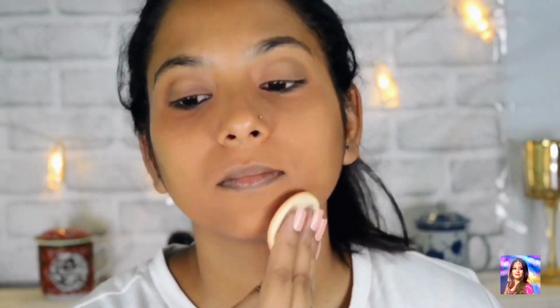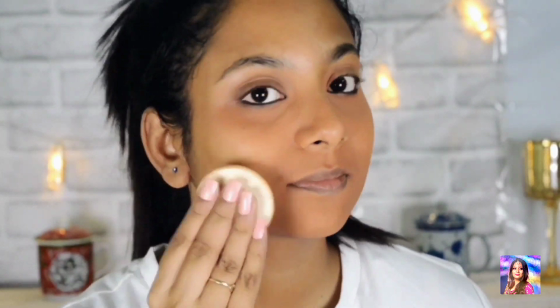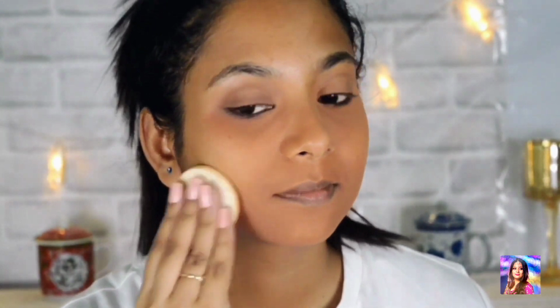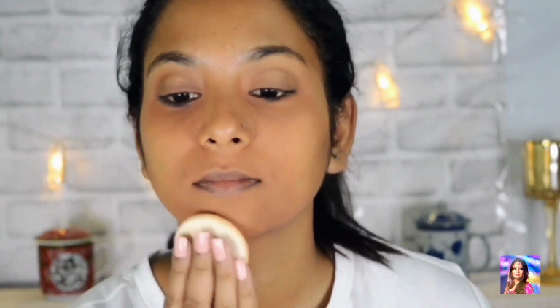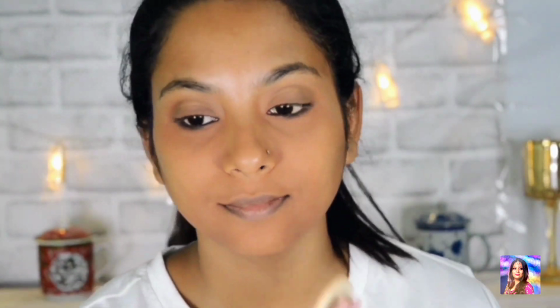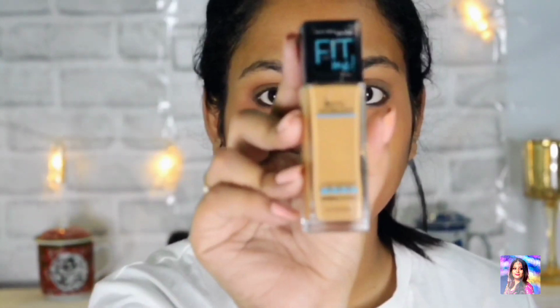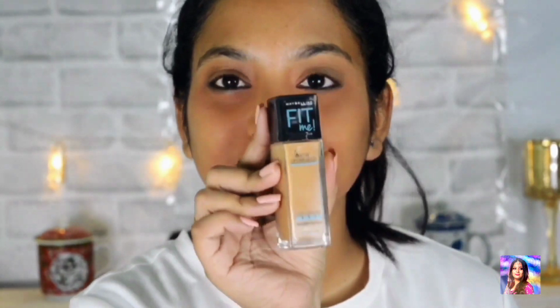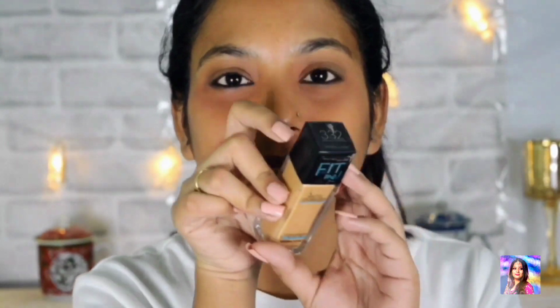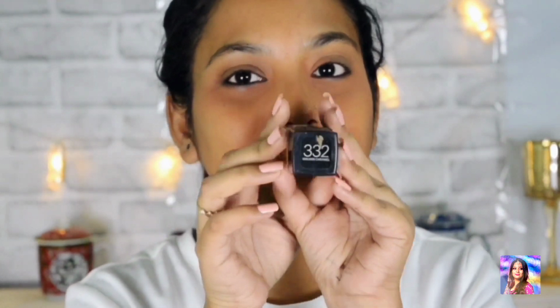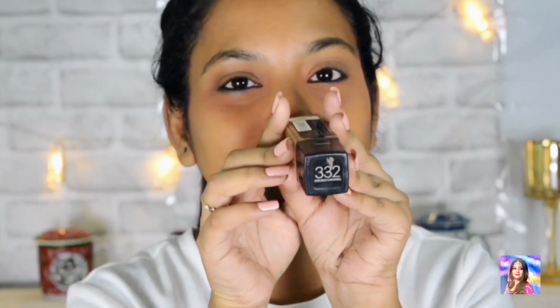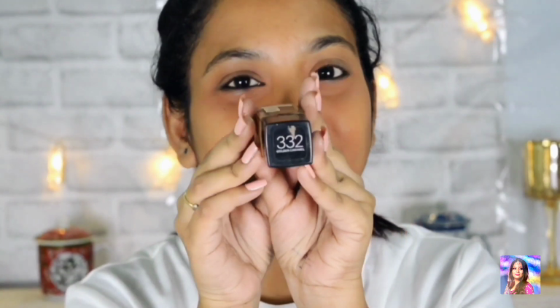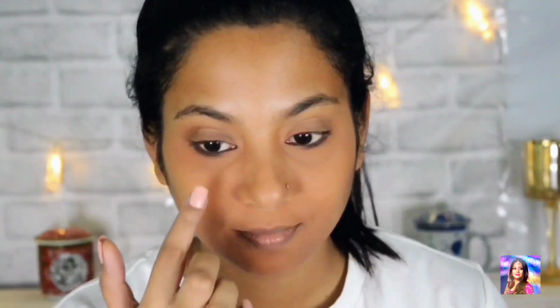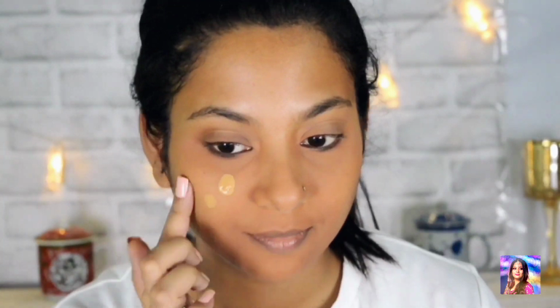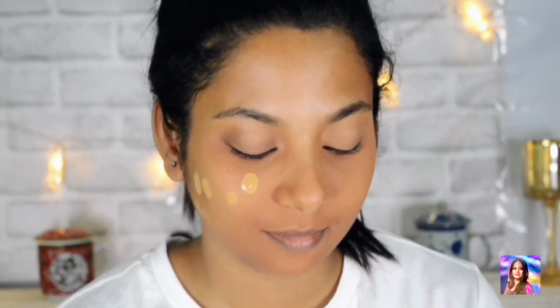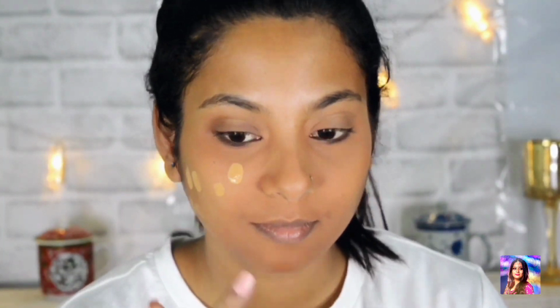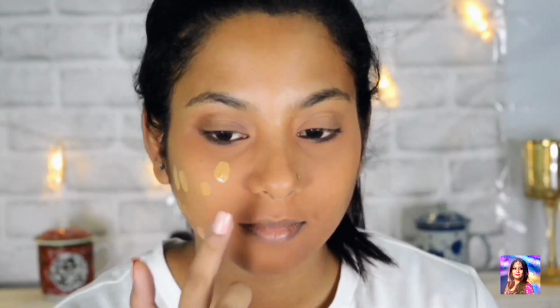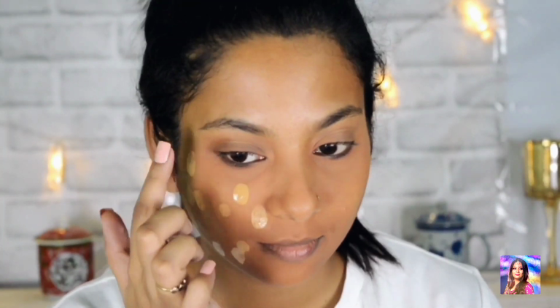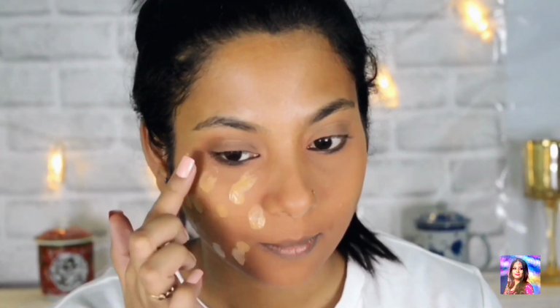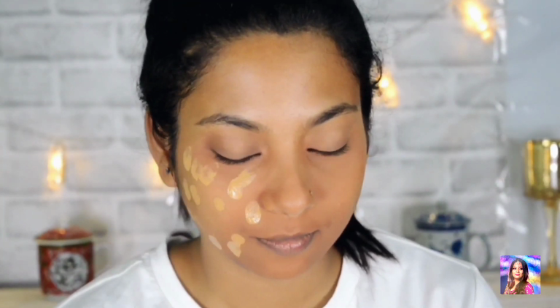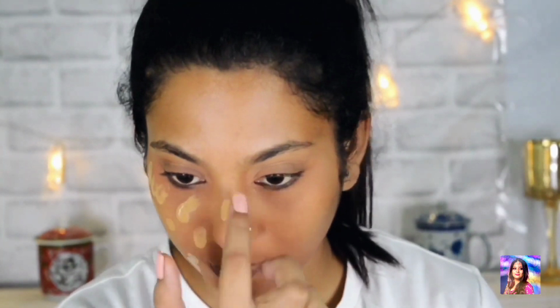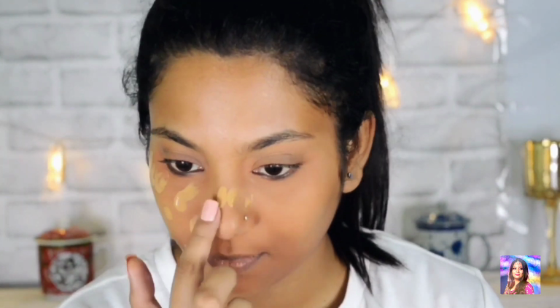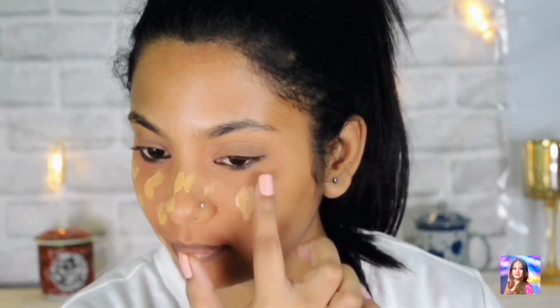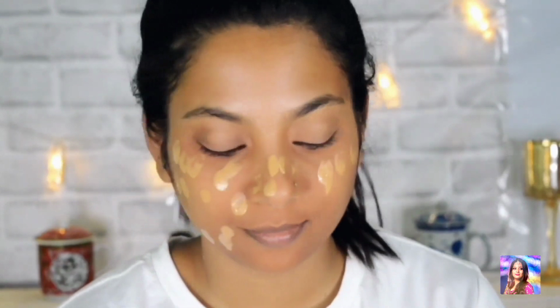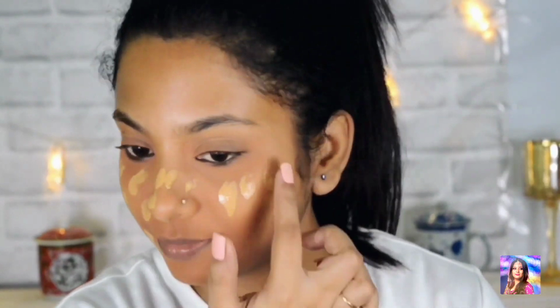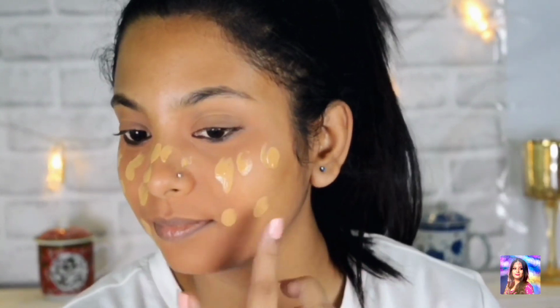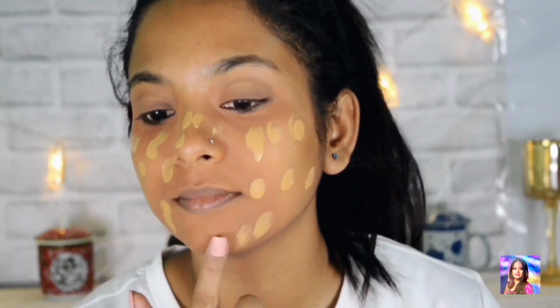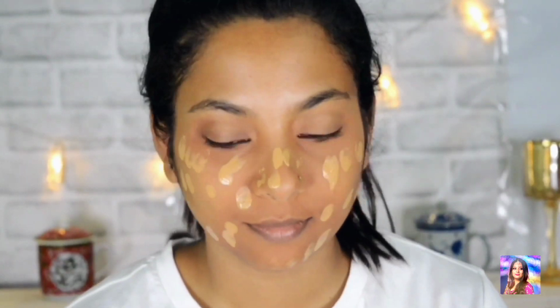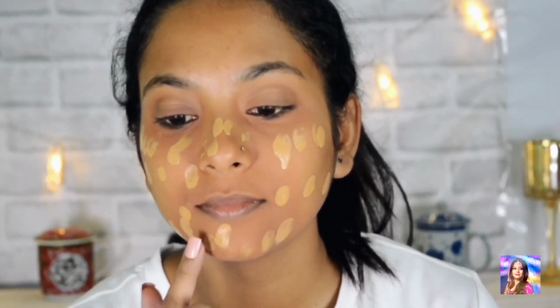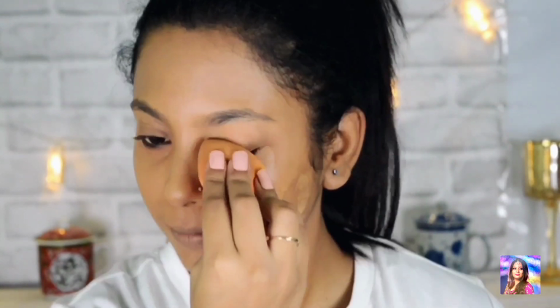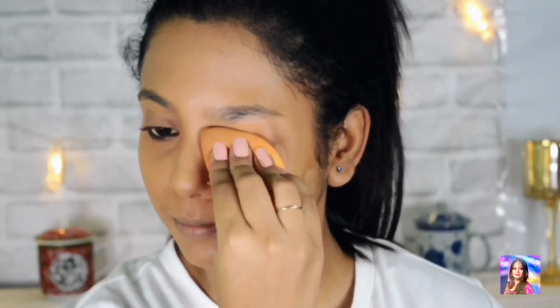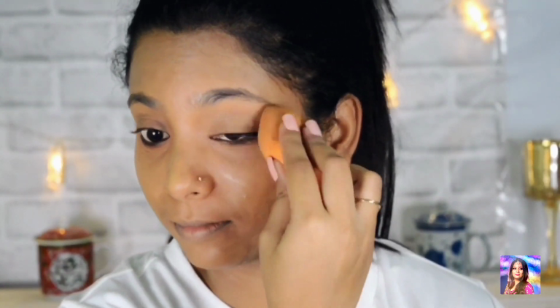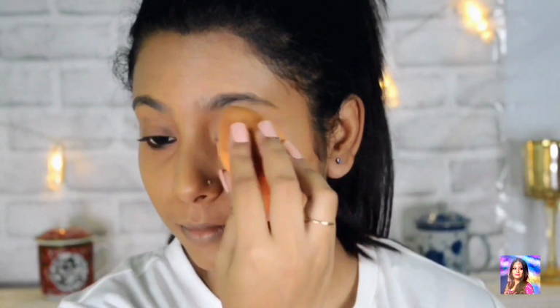Next I am using my favorite Maybelline Fit Me Foundation and putting it all over my face, then blending it out with the help of the Dam Beauty Blender.